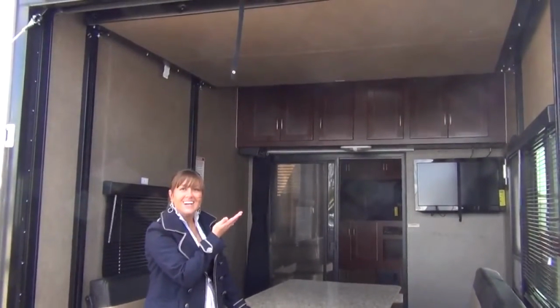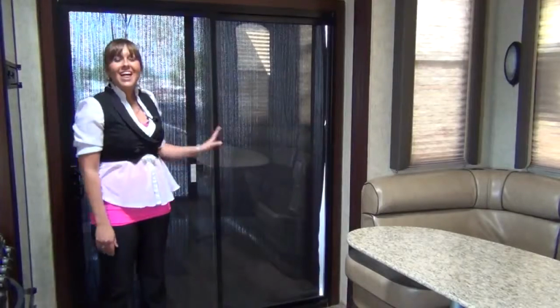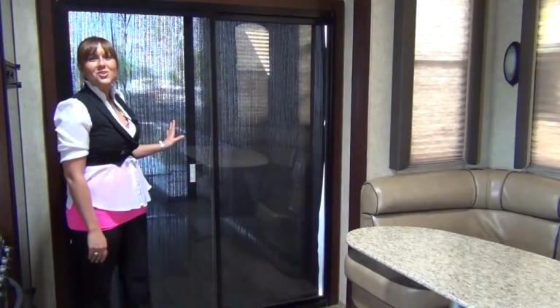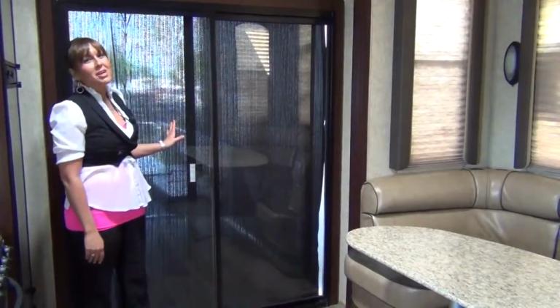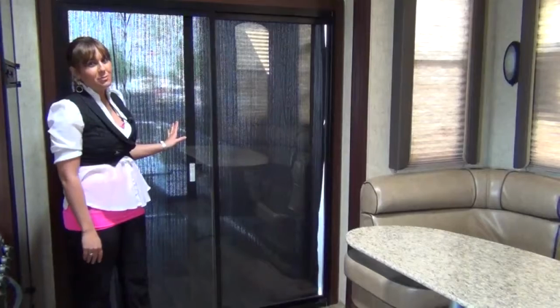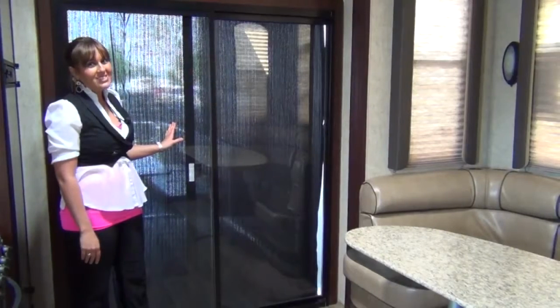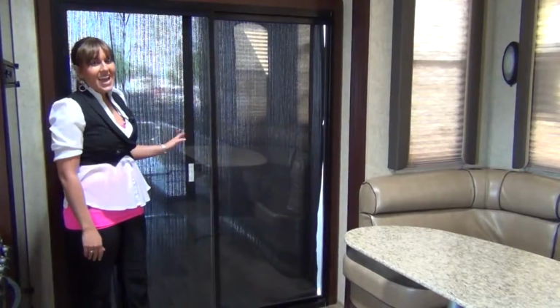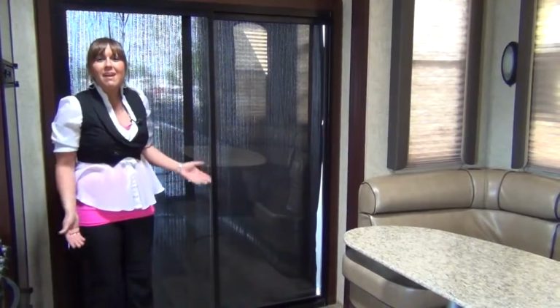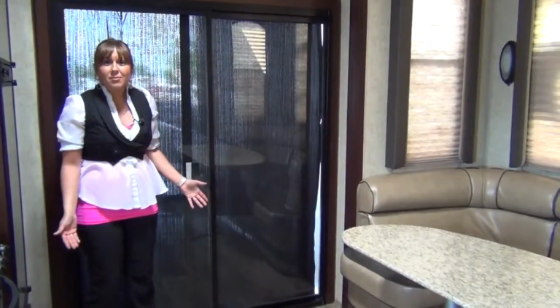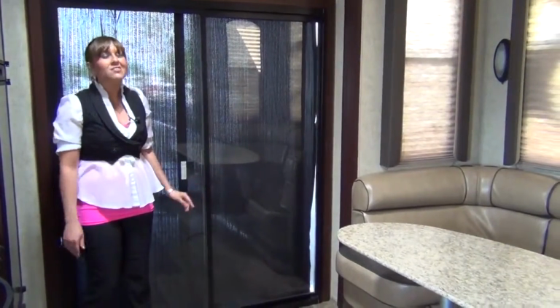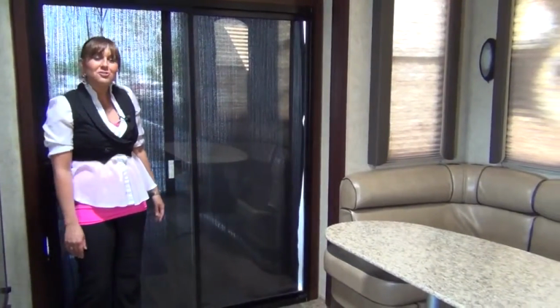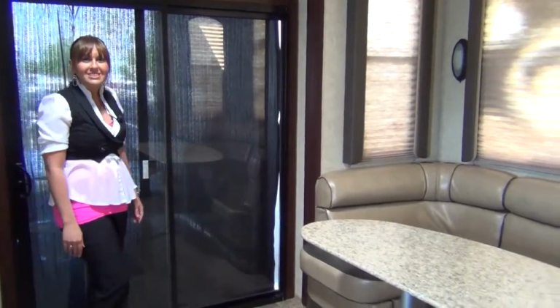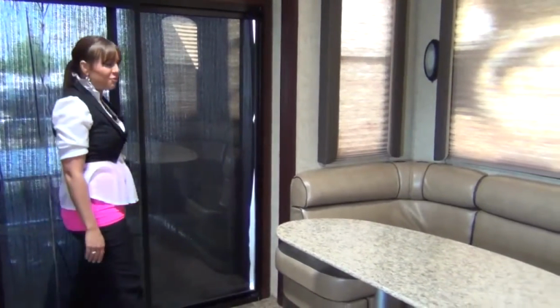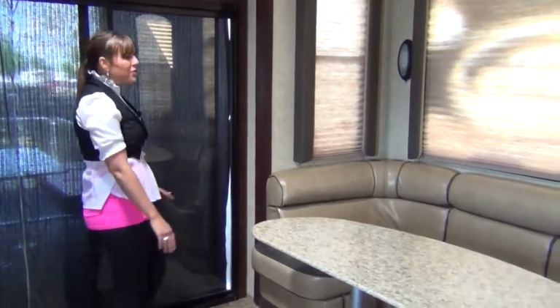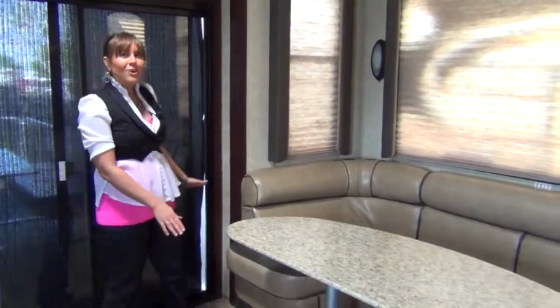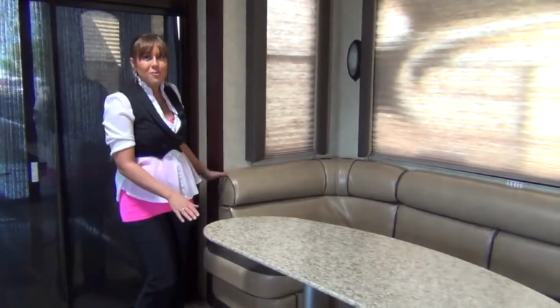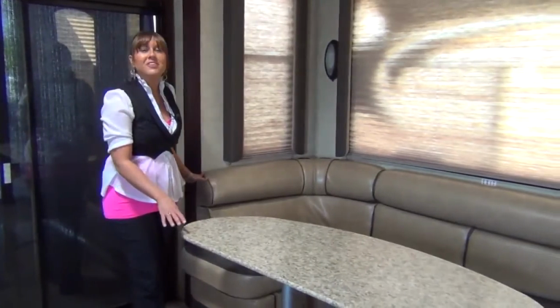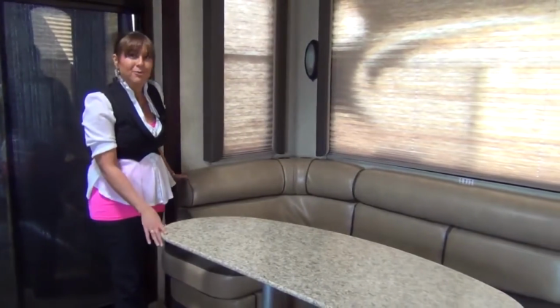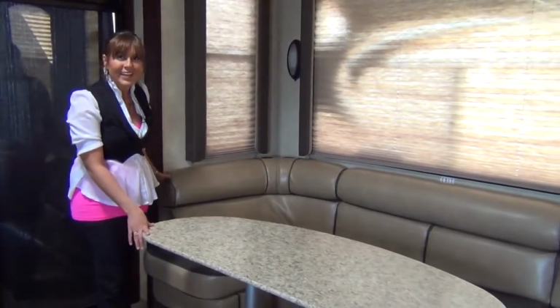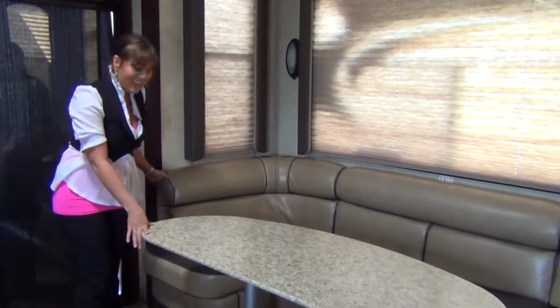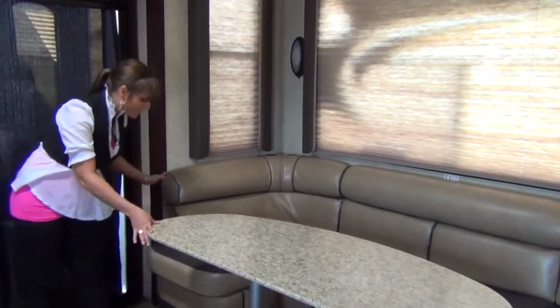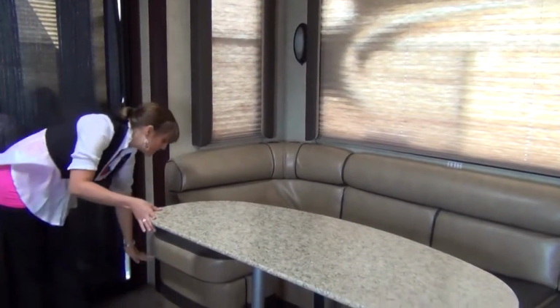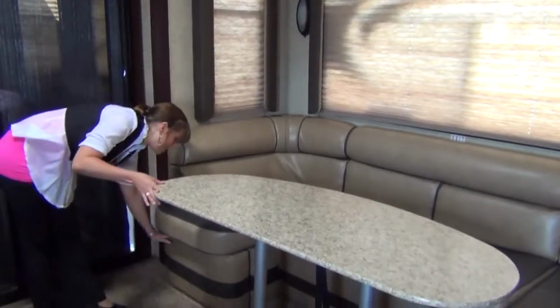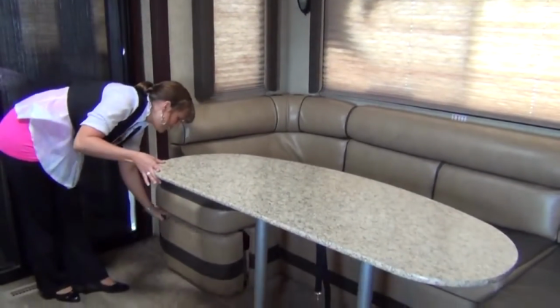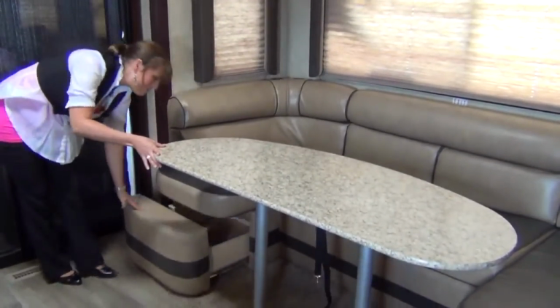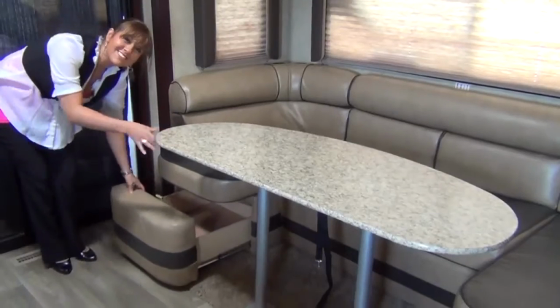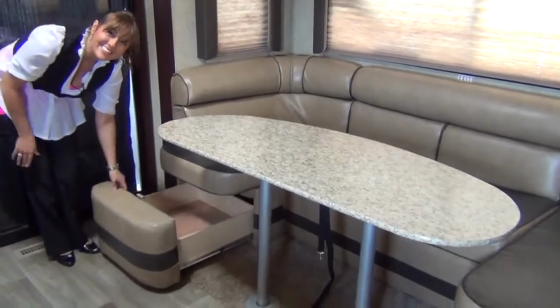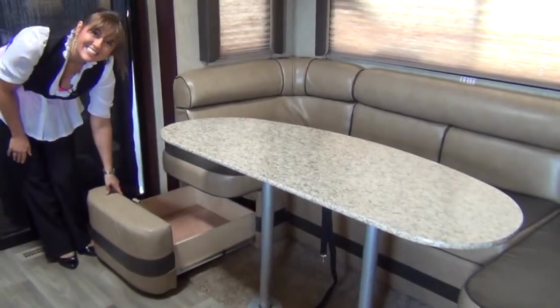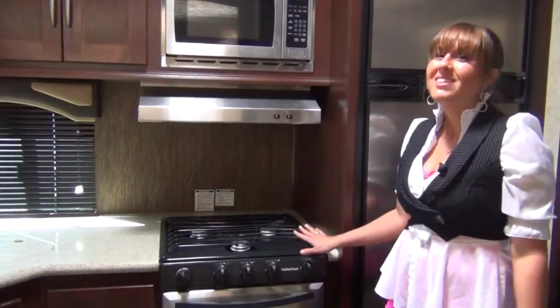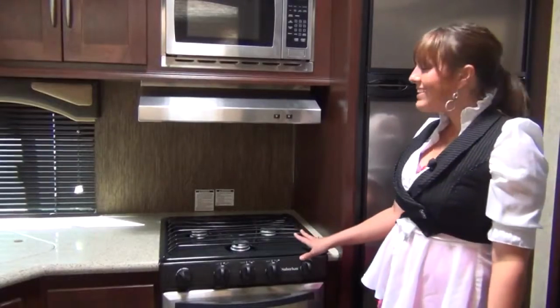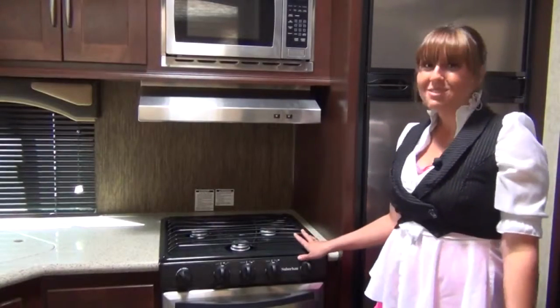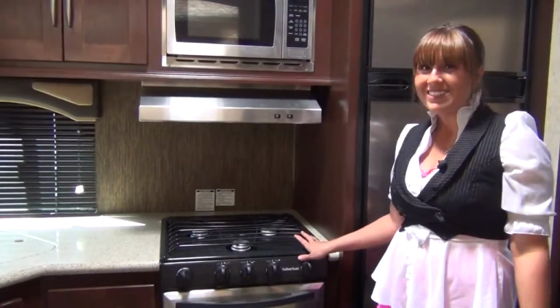The sliding door can be curtained for privacy, and in the main cabin the features list continues with a large sofa with table for eating and storage.